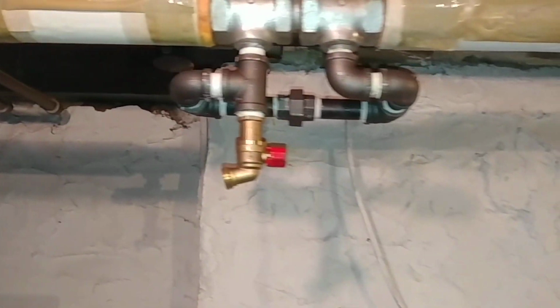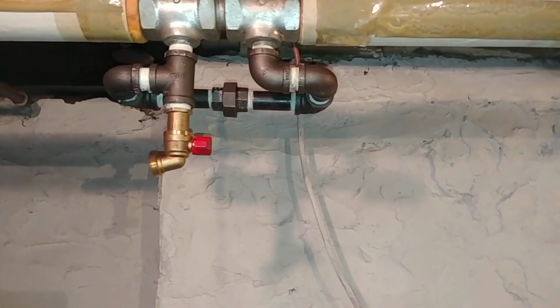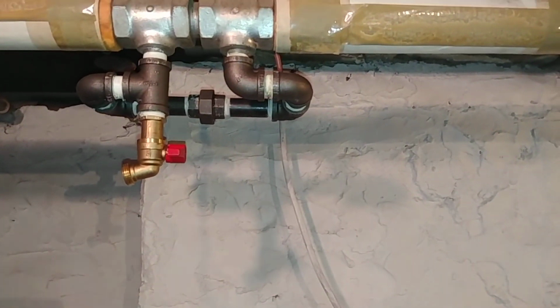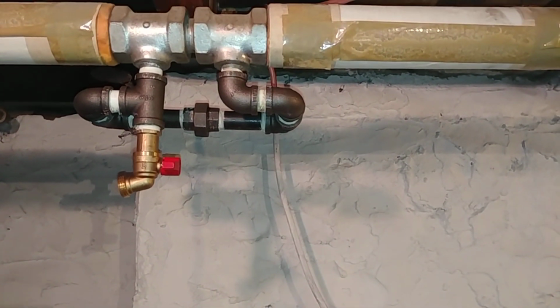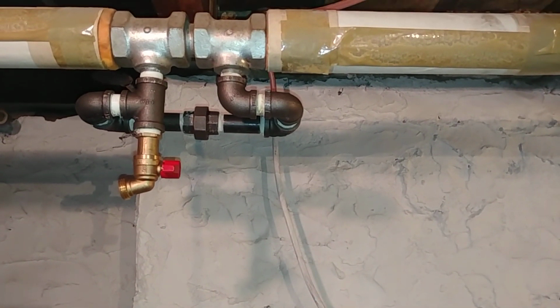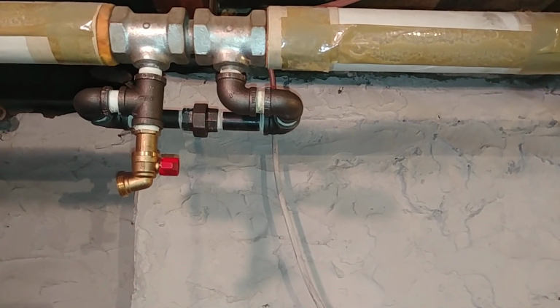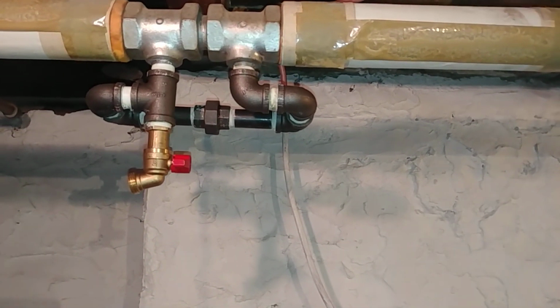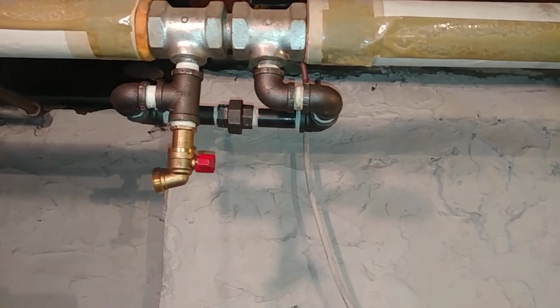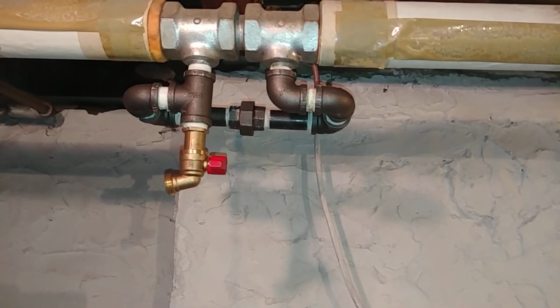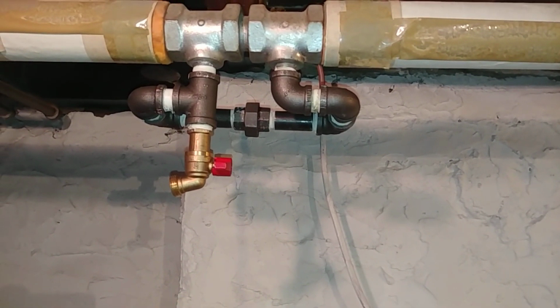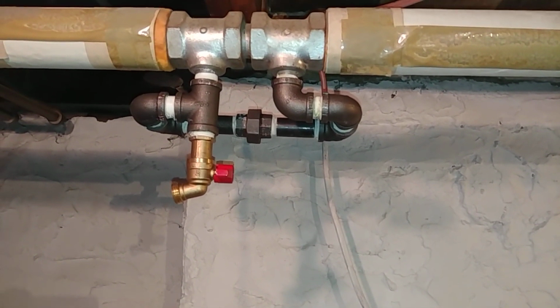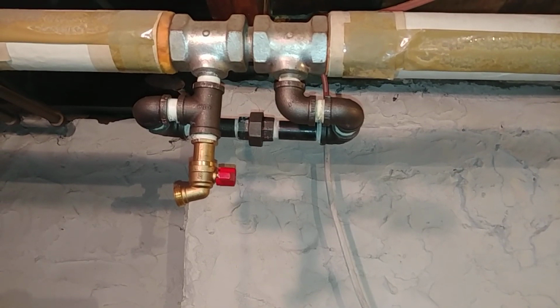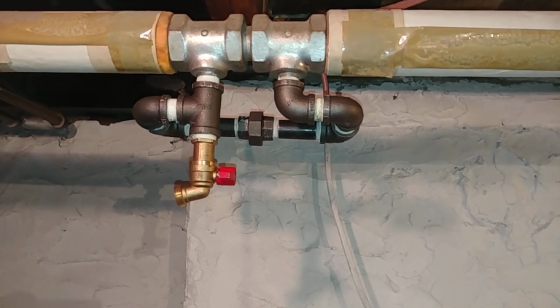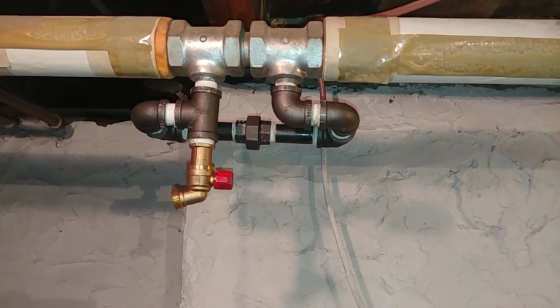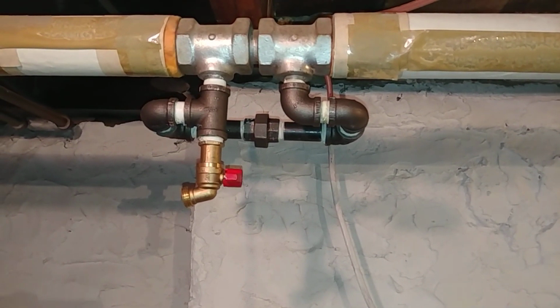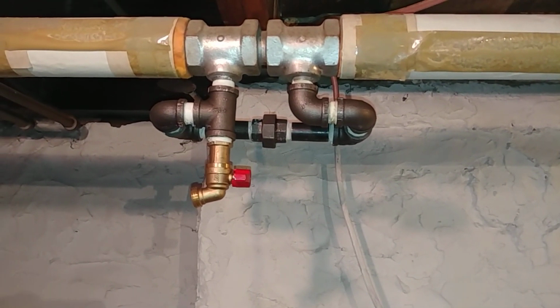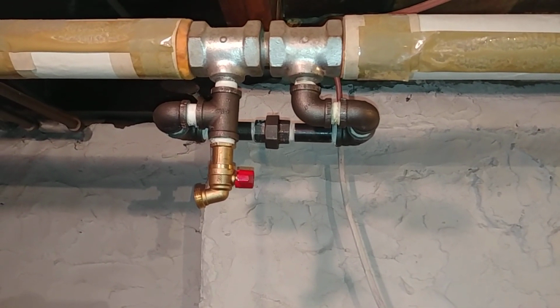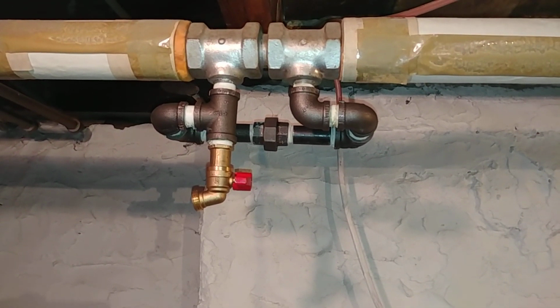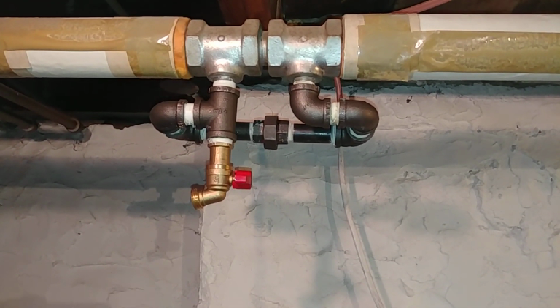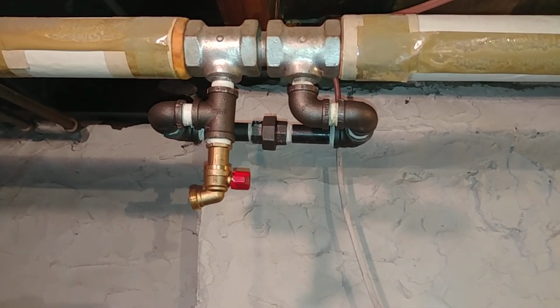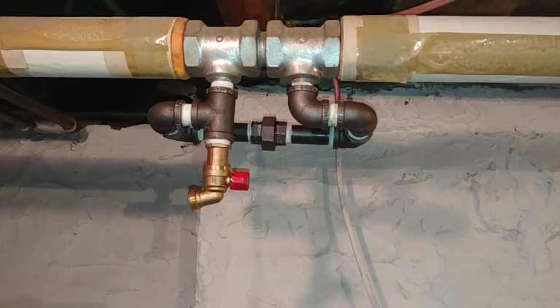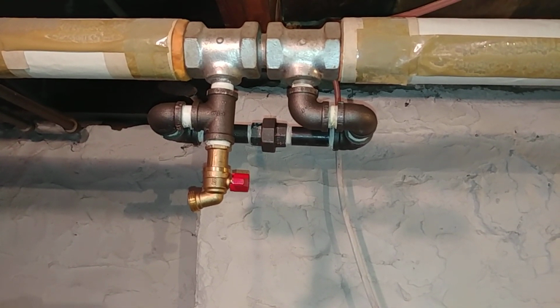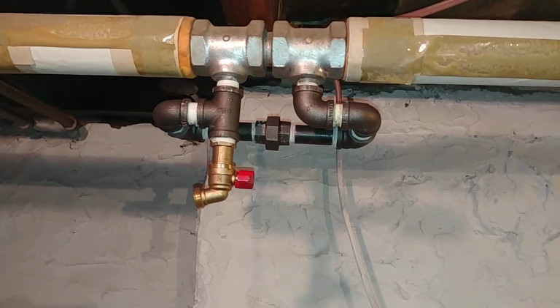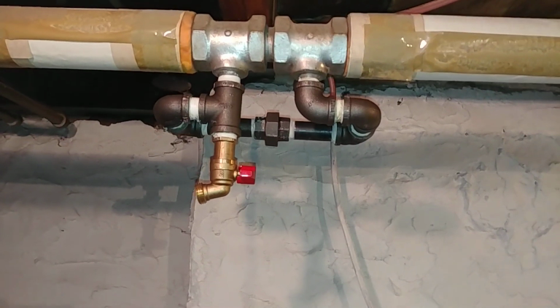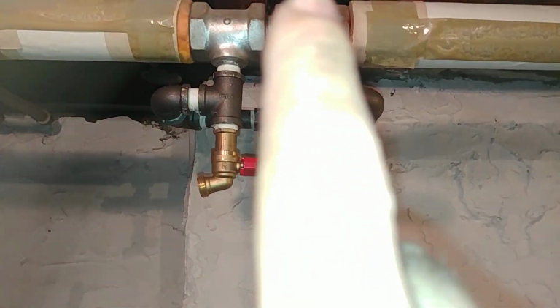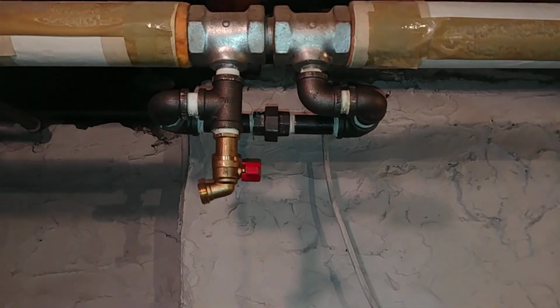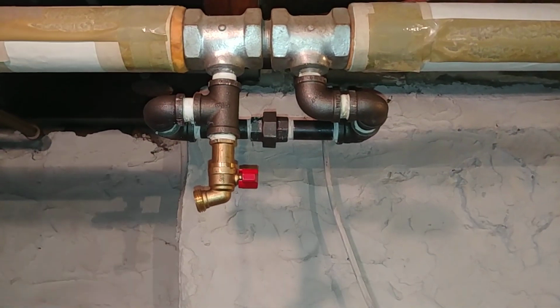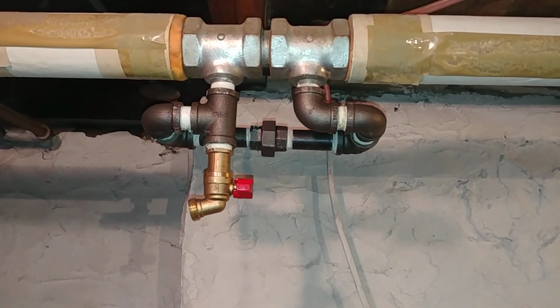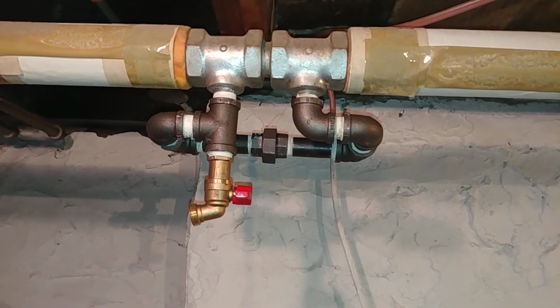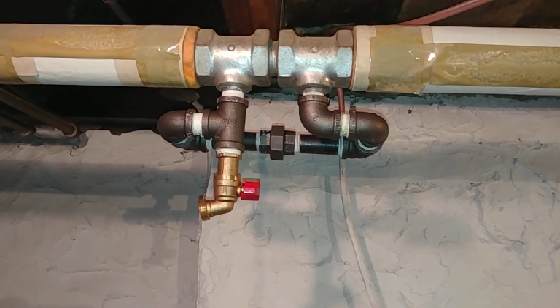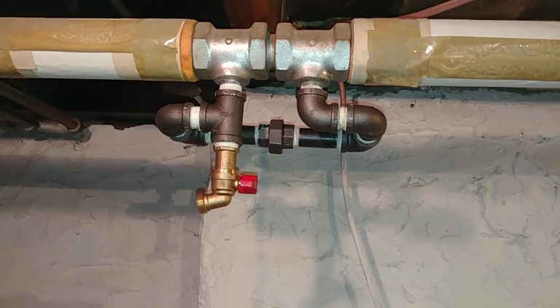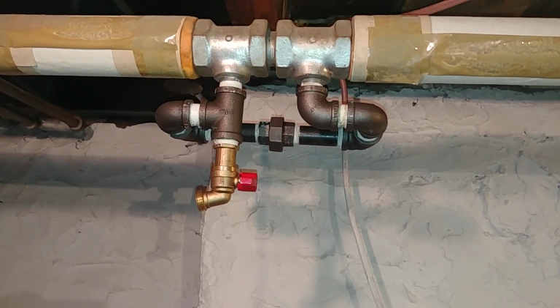What happened was somebody decided they didn't want the radiator there anymore, so it was capped off. That interferes with the overall flow of the system because inside those monoflow tees is a restrictor.